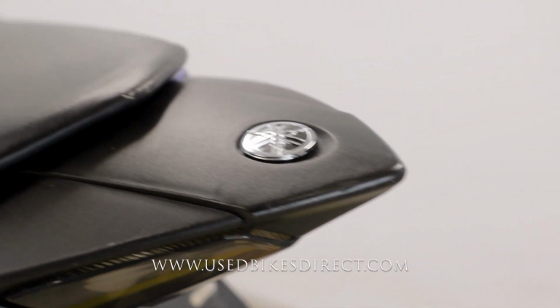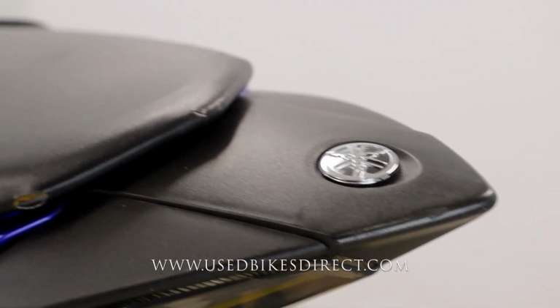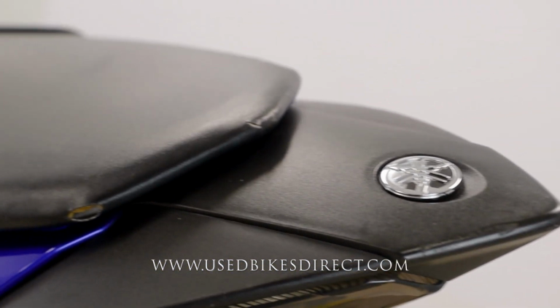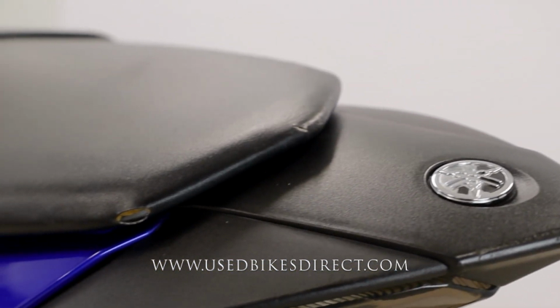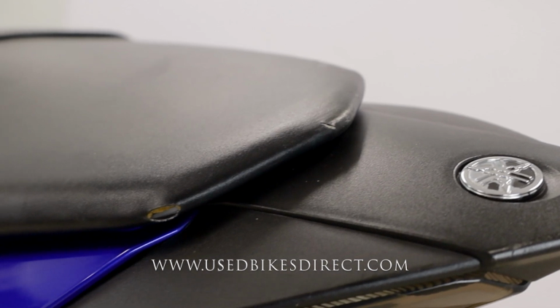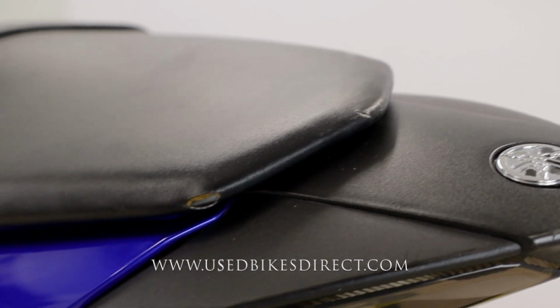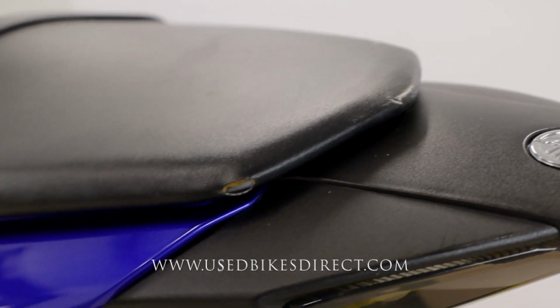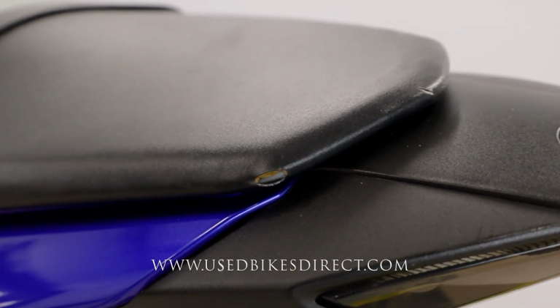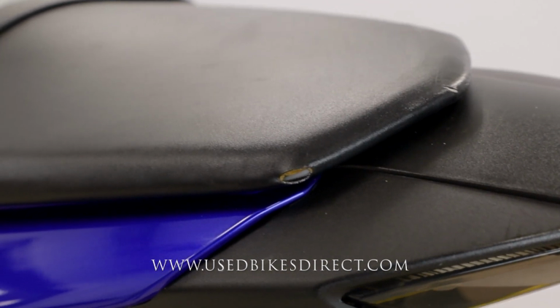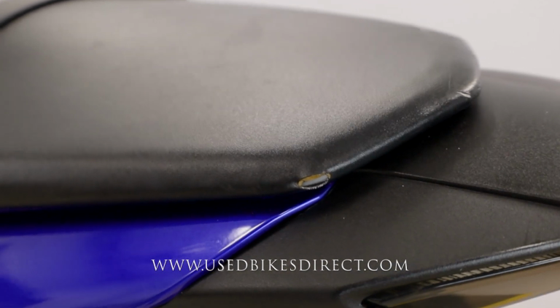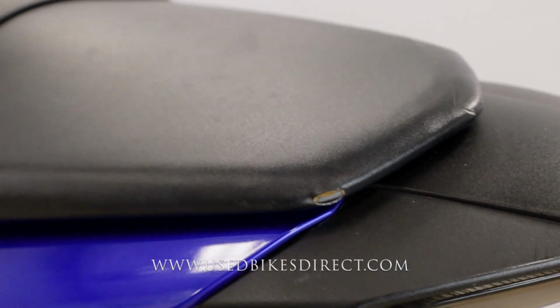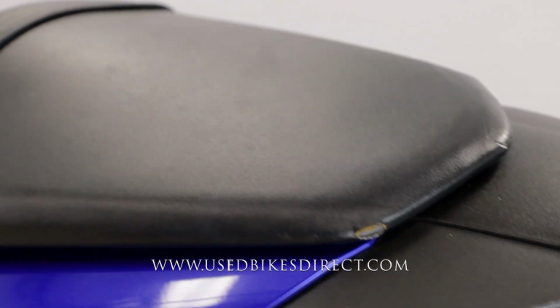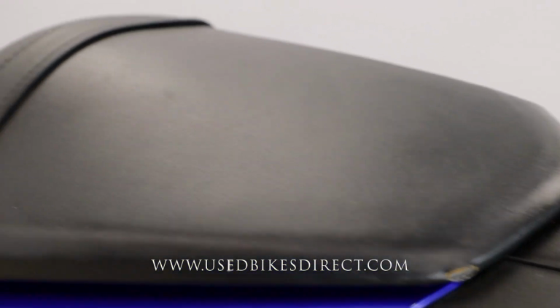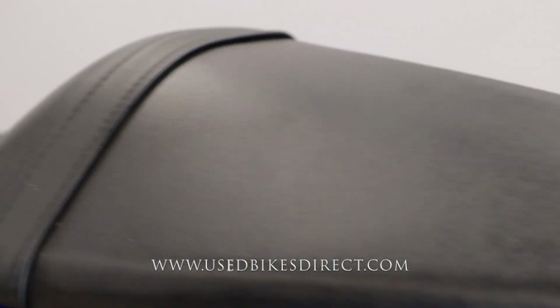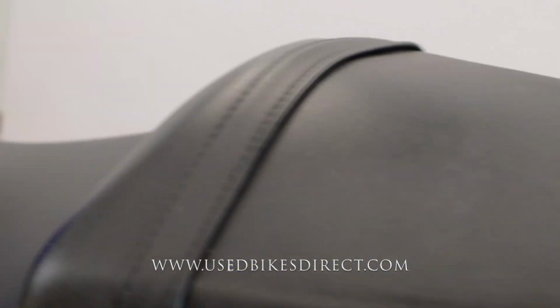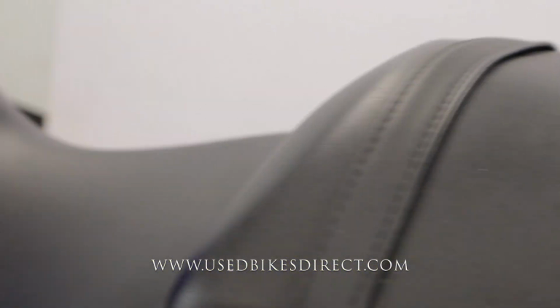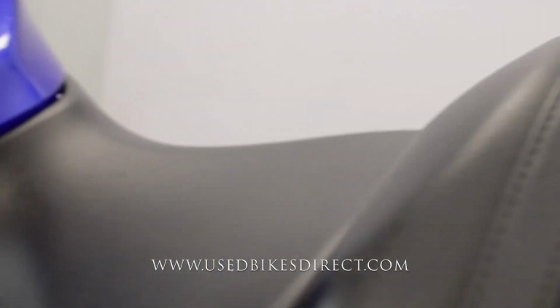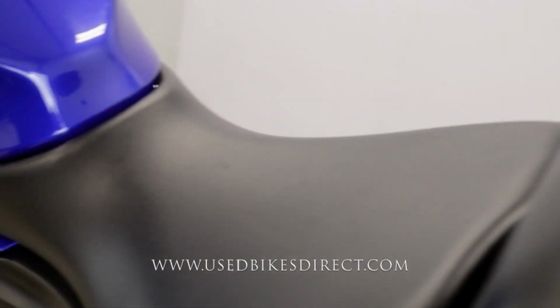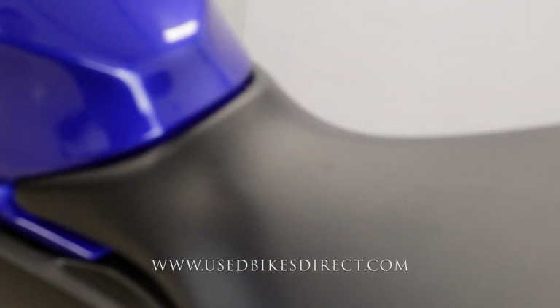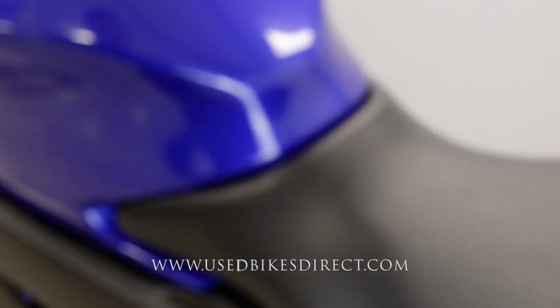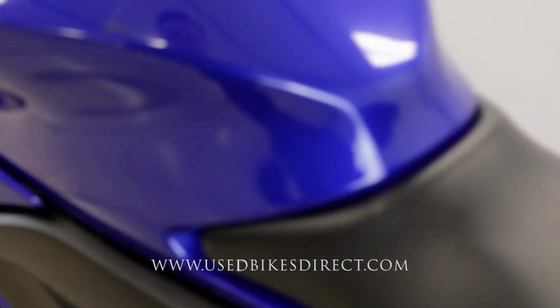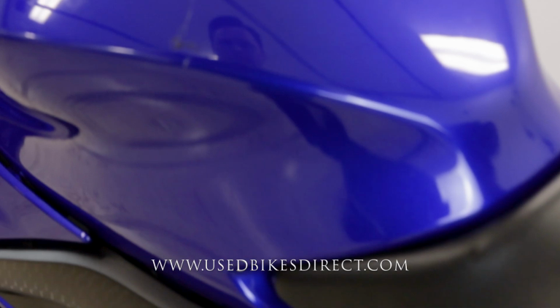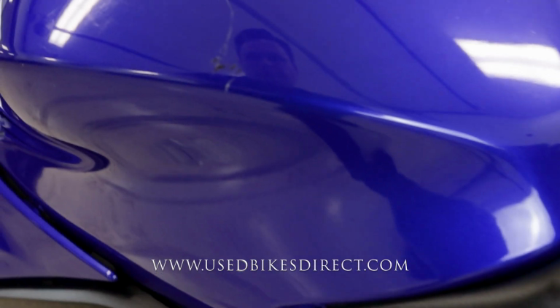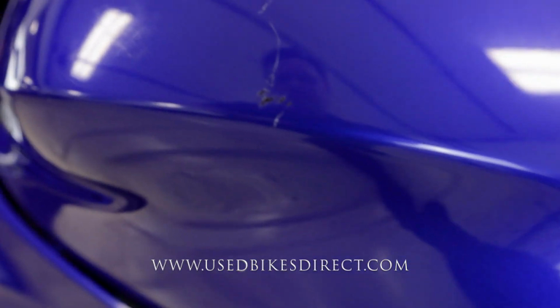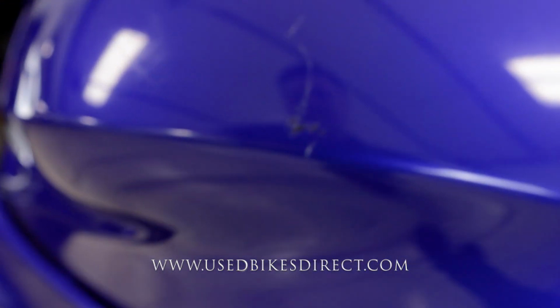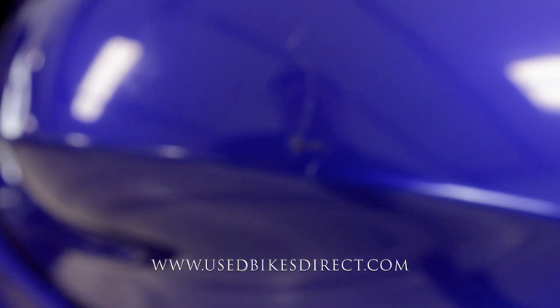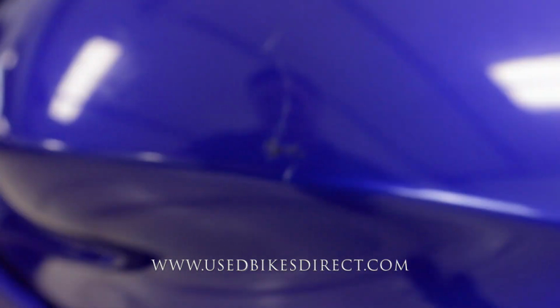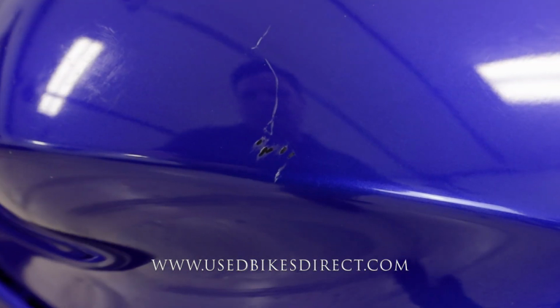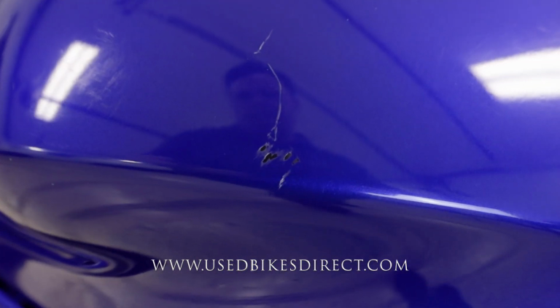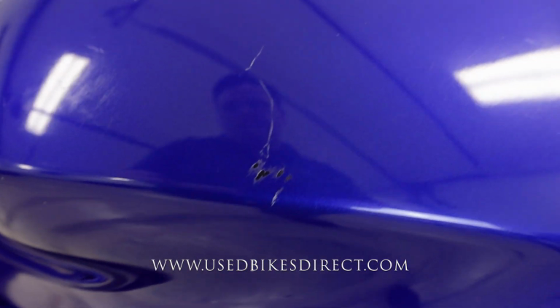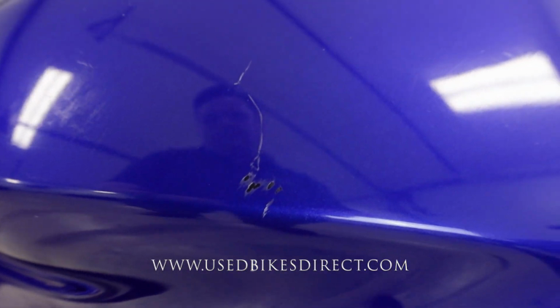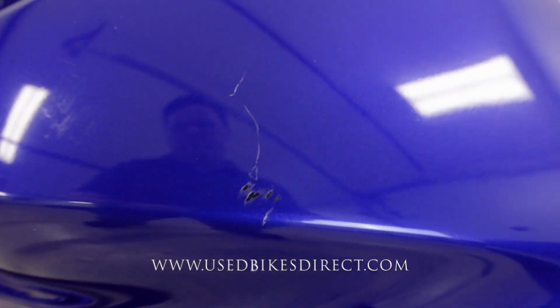Worth noting as well, though, you do have brand new rubber on the rear, so you're definitely 100% ready to ride. As we come up front to the left side of the fuel tank, just like on the right, a couple more little chips.